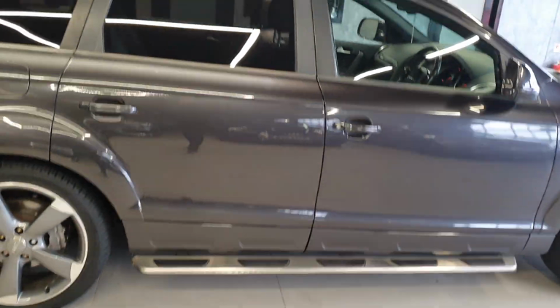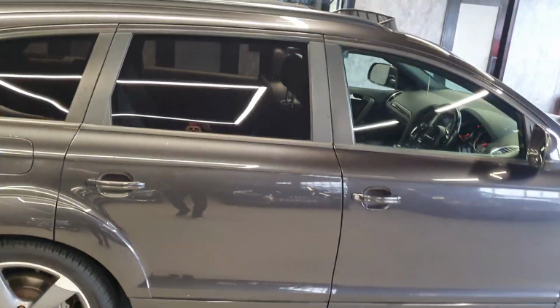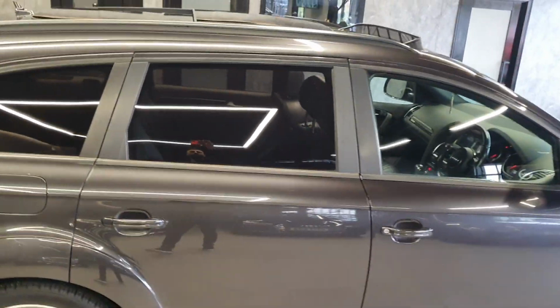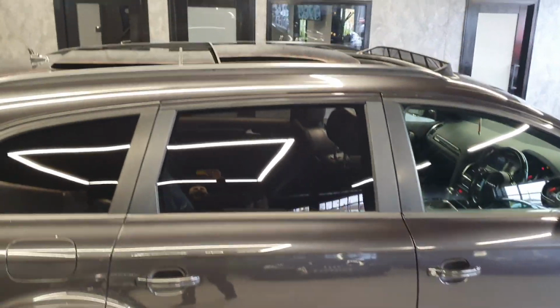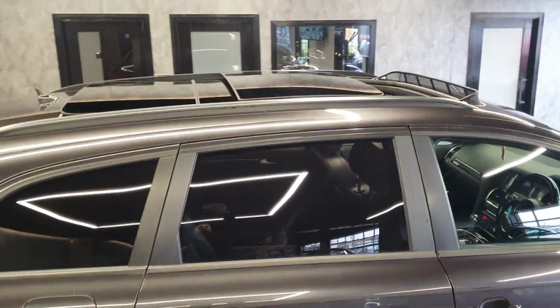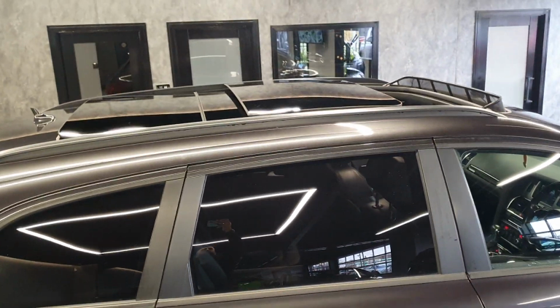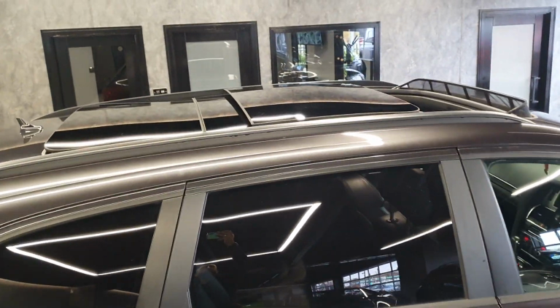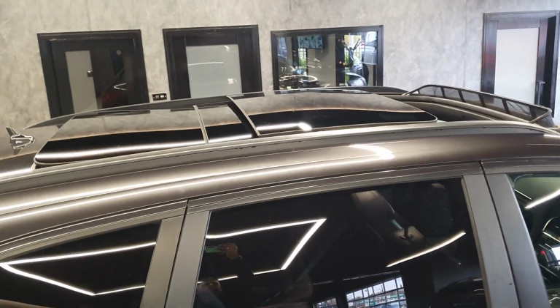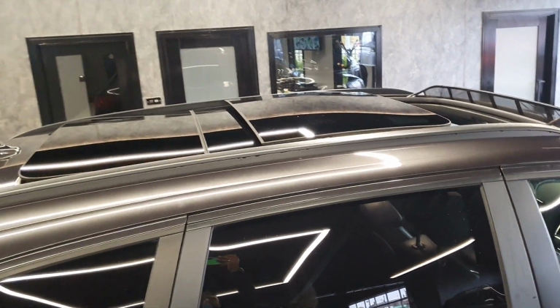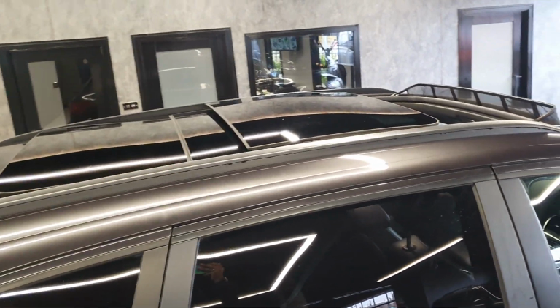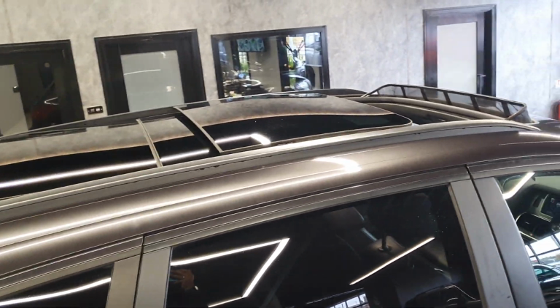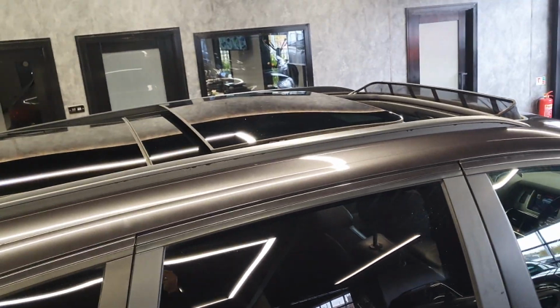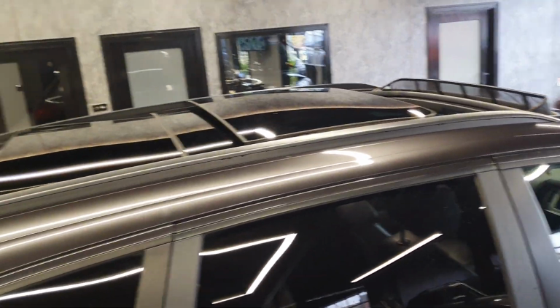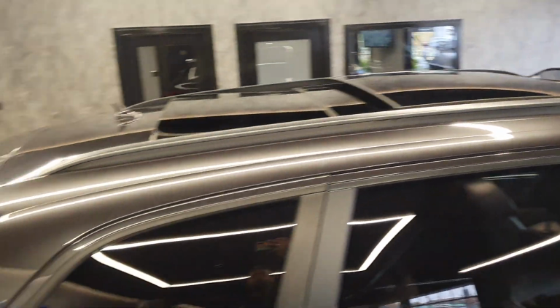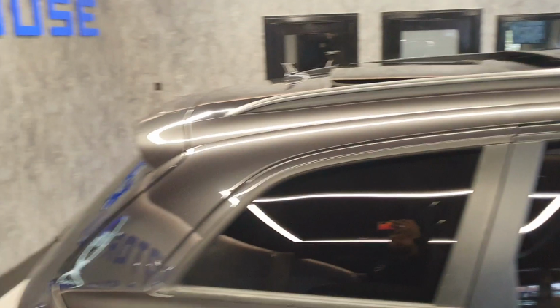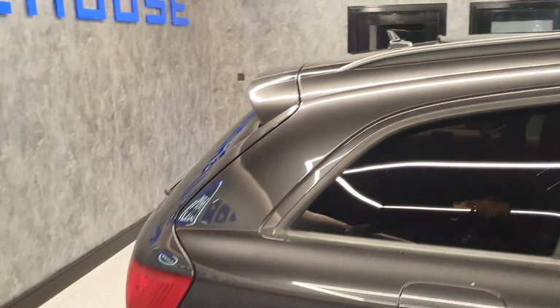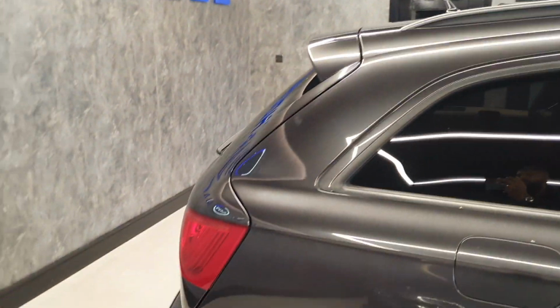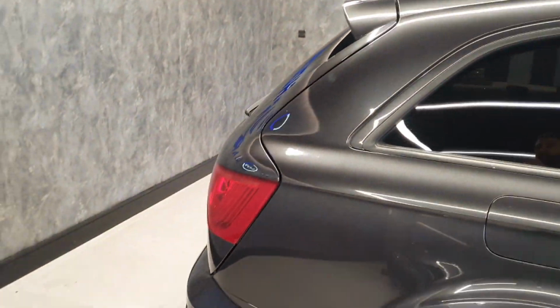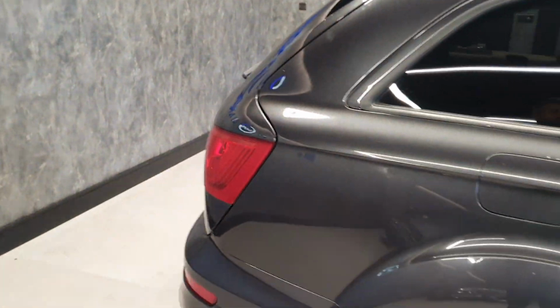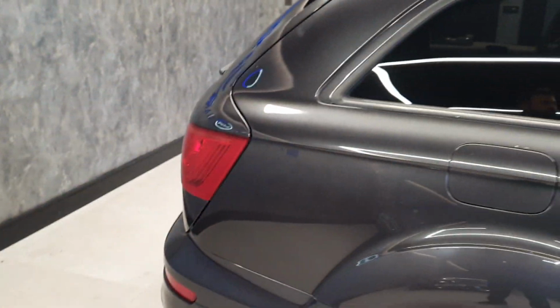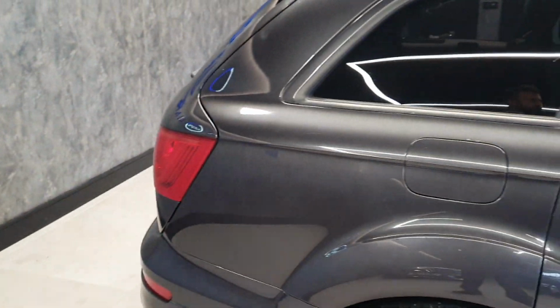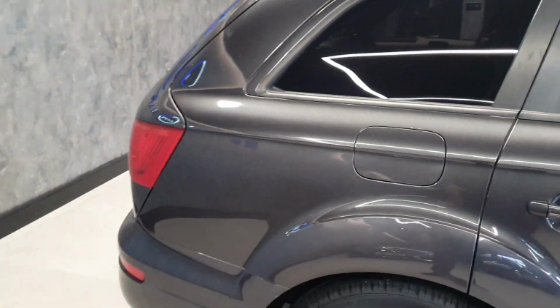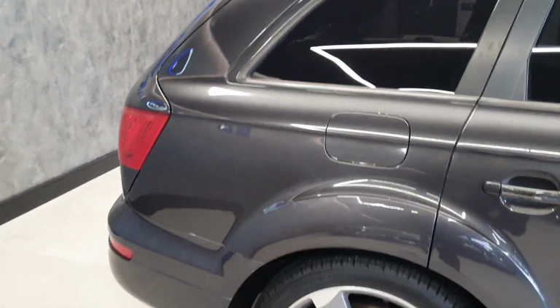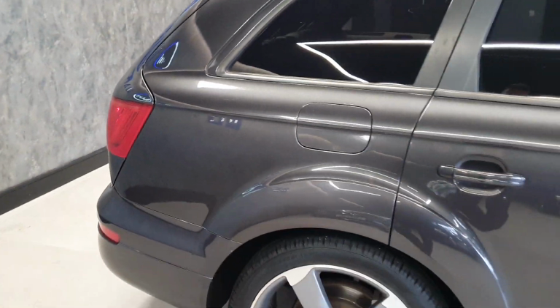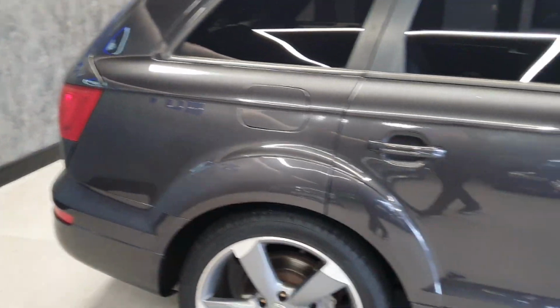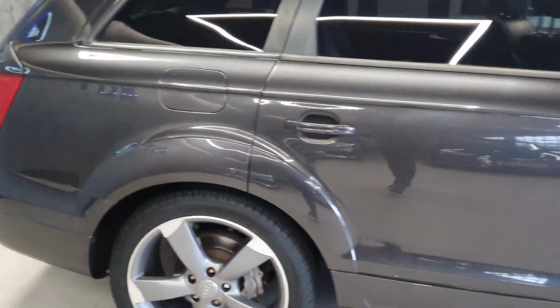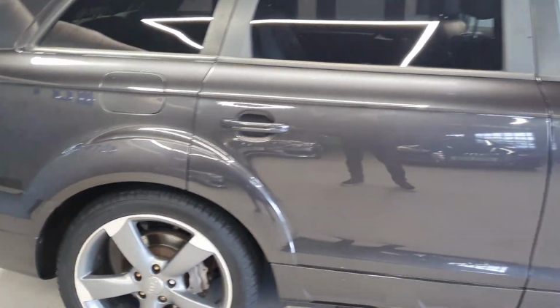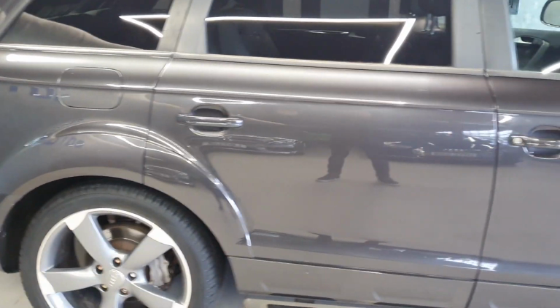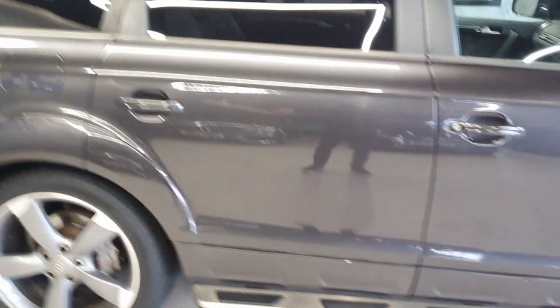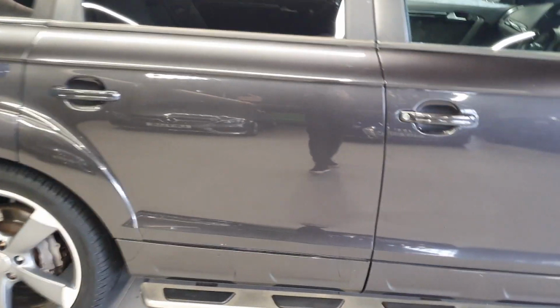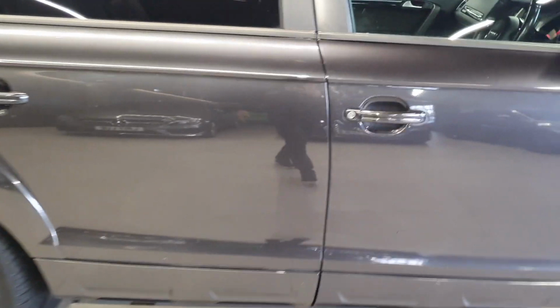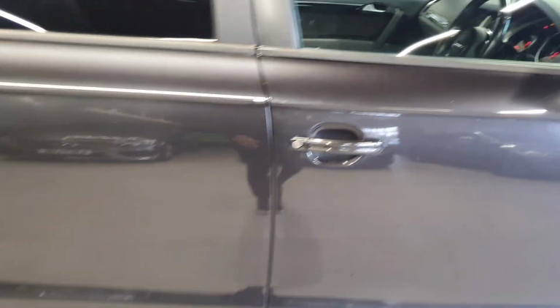You've got a panoramic roof up top, a reversing camera, and an electric bootlid on the back. Being a Q7, it's a seven-seat model.